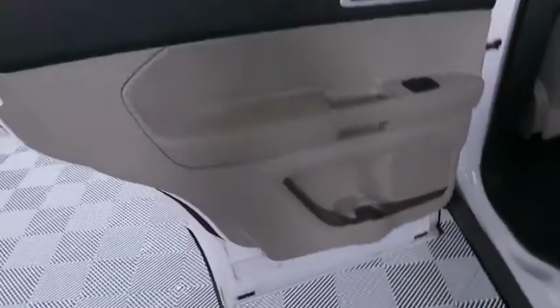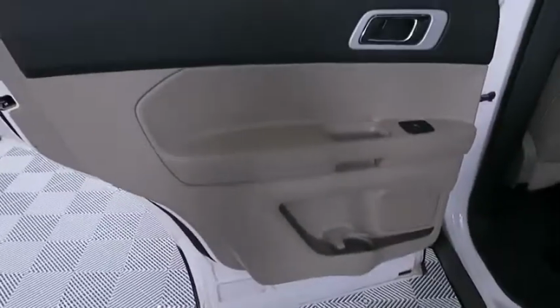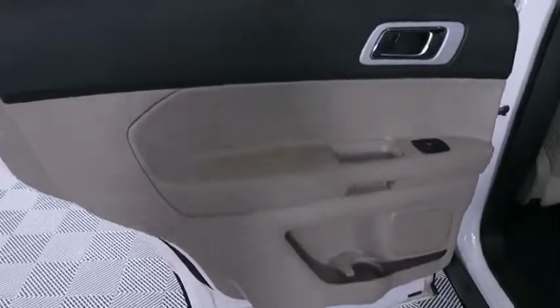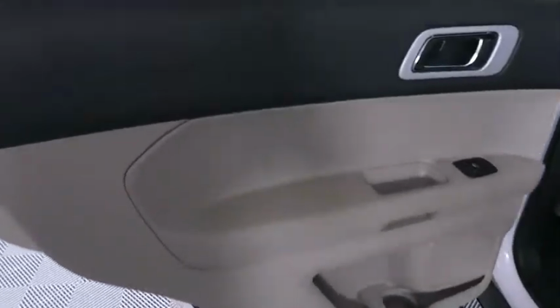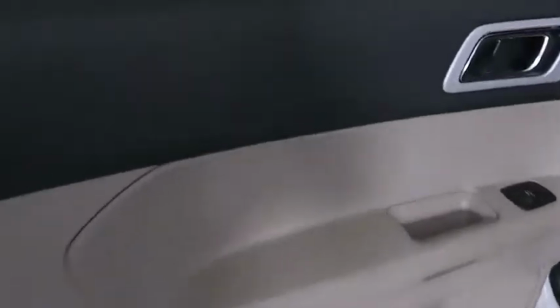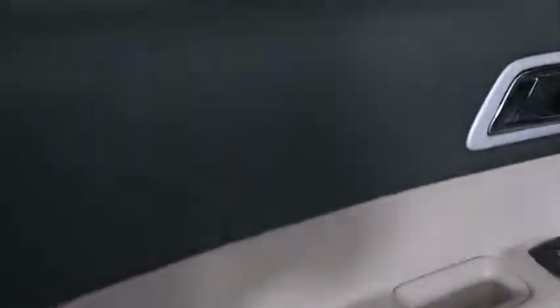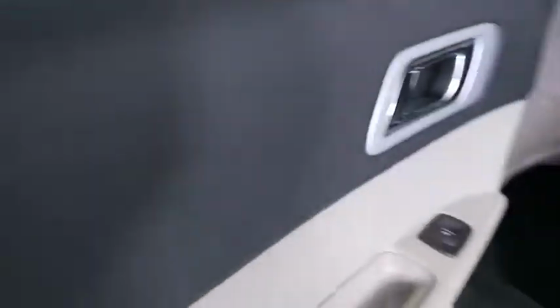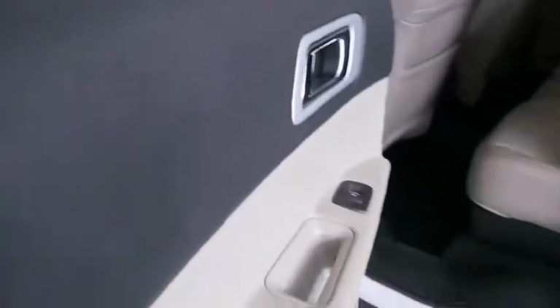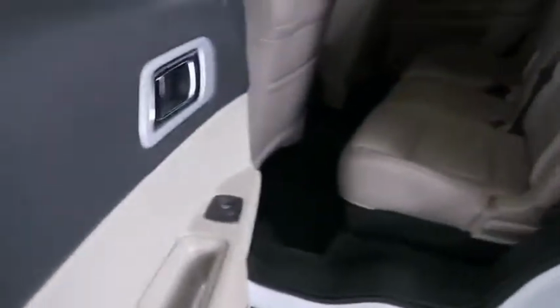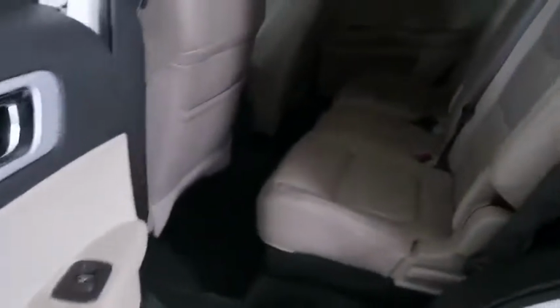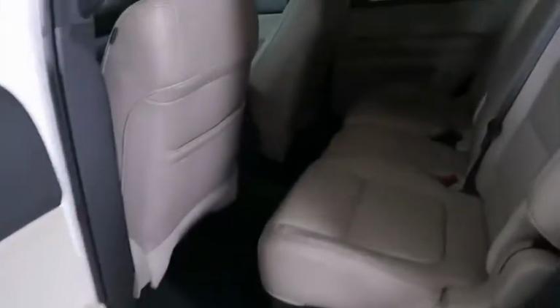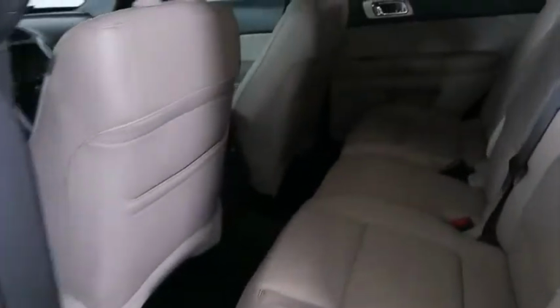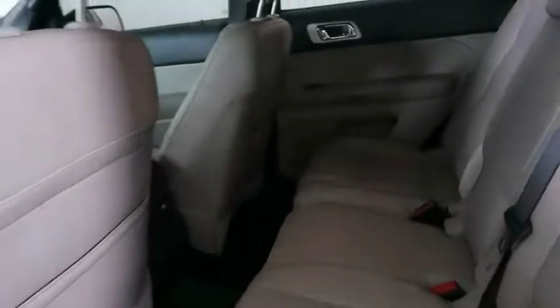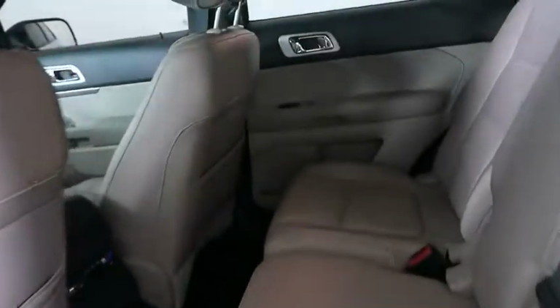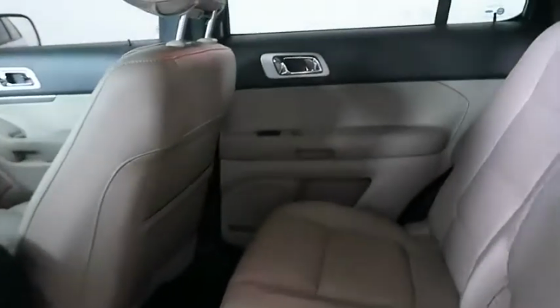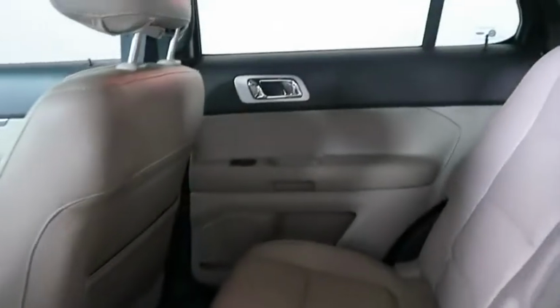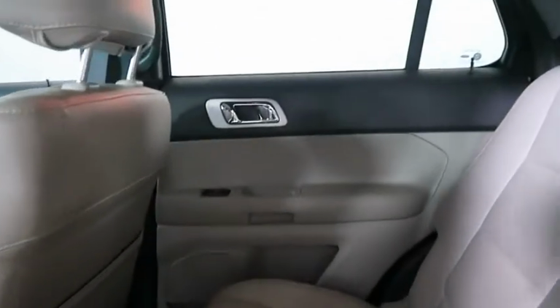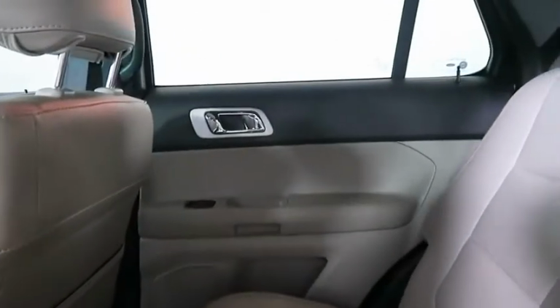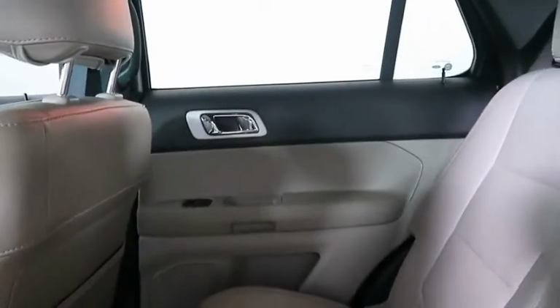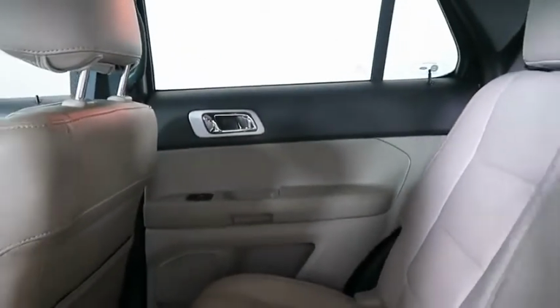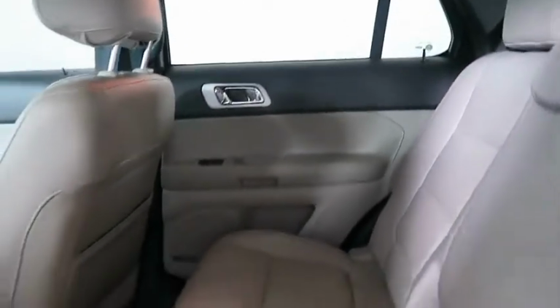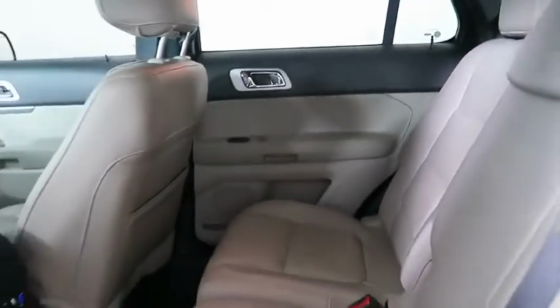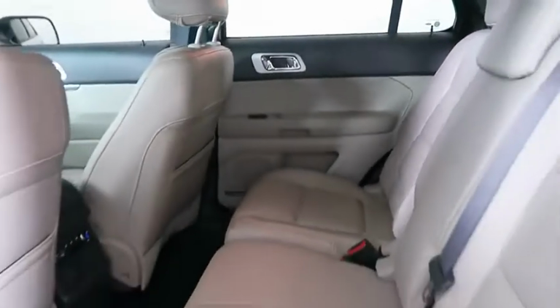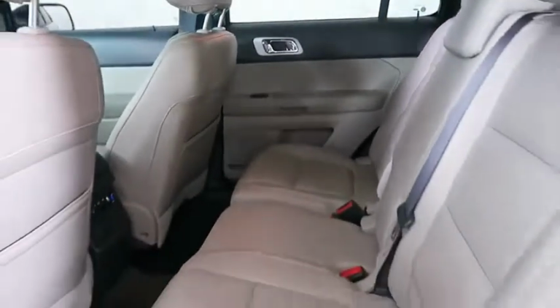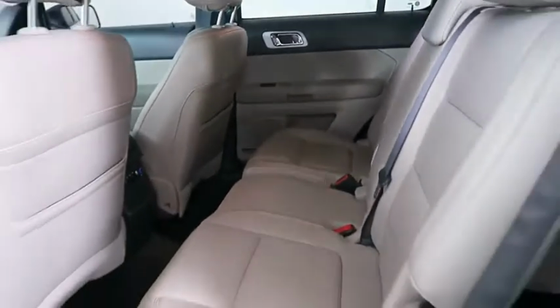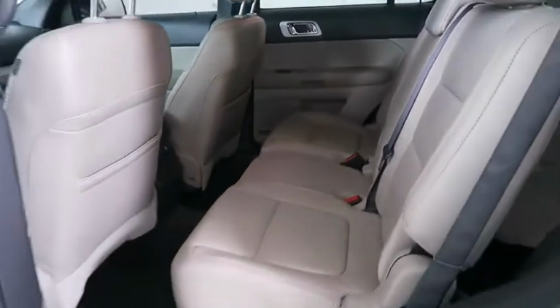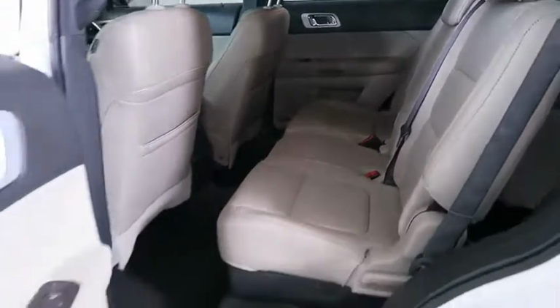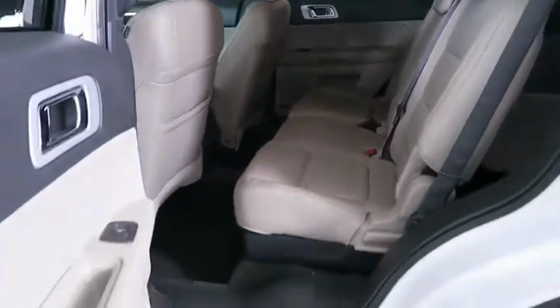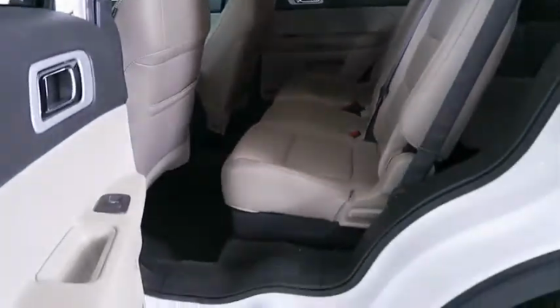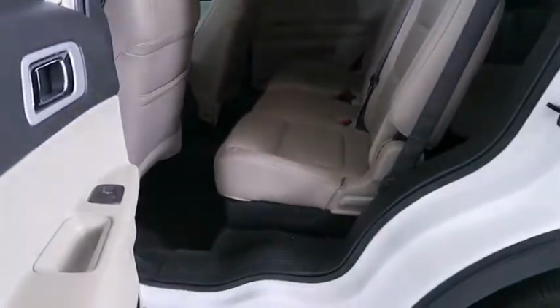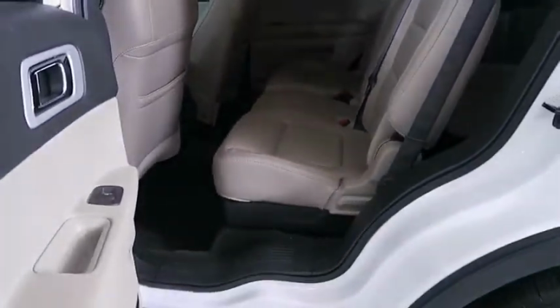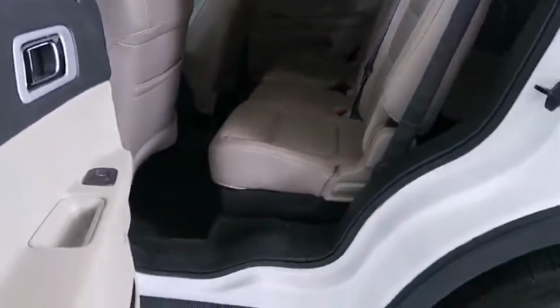Adjustable steering wheel. Floor mats. Cruise control. Aluminum wheels. Four wheel disc brakes. AM FM stereo radio. Rear defrost. Front wheel drive. Power door locks. Passenger airbag.